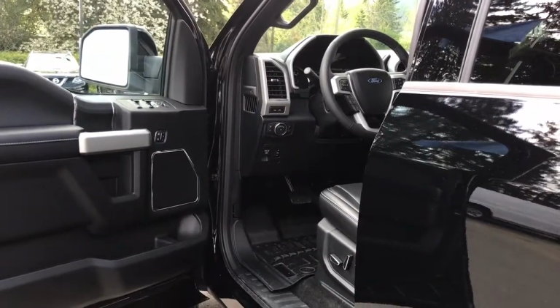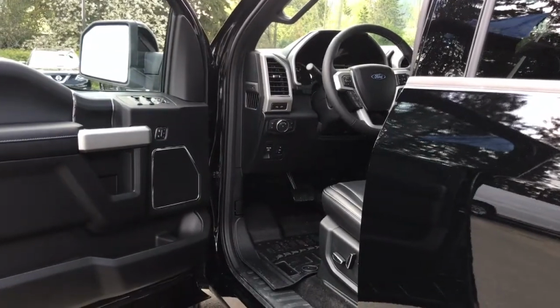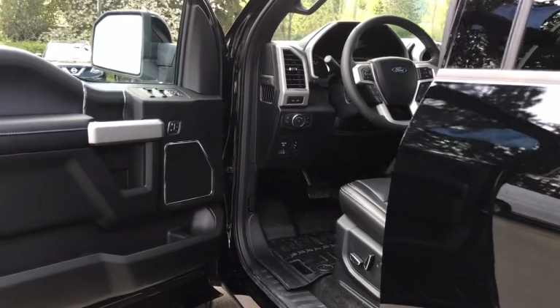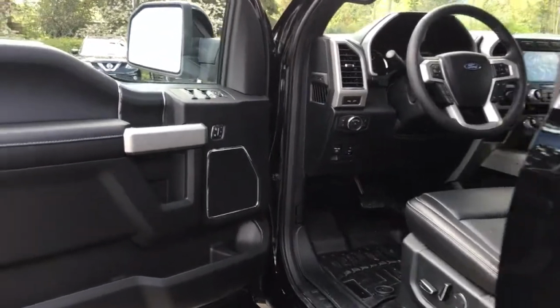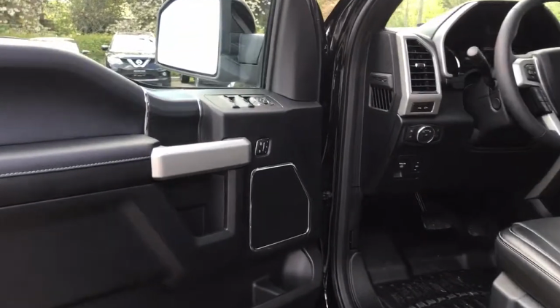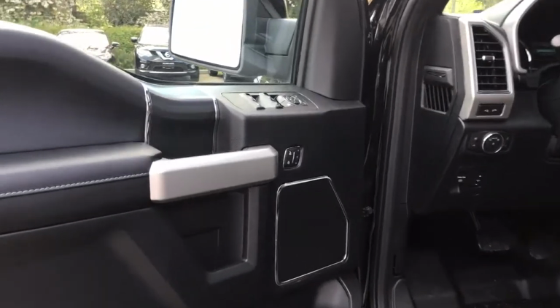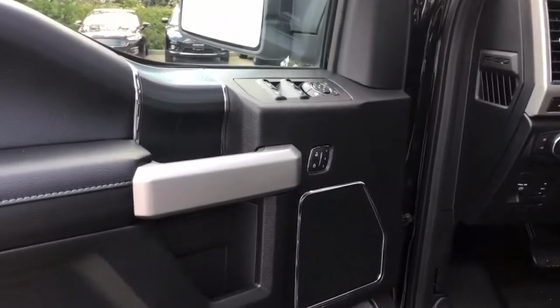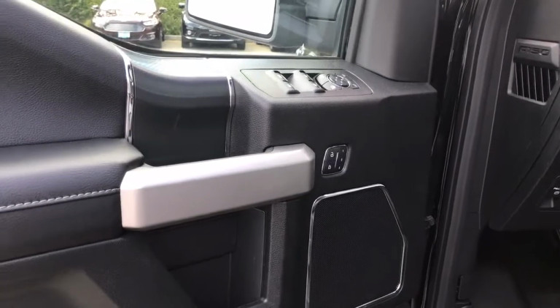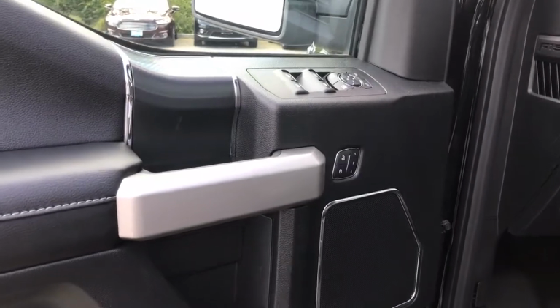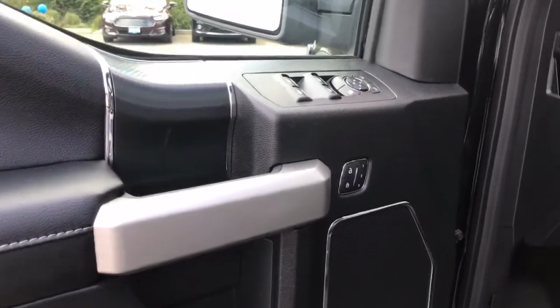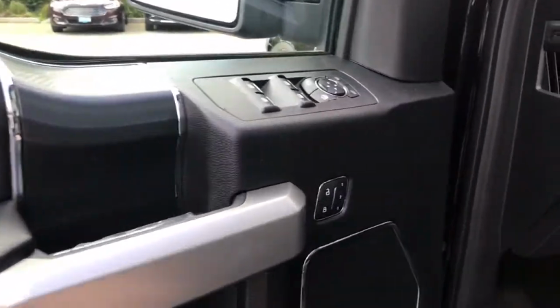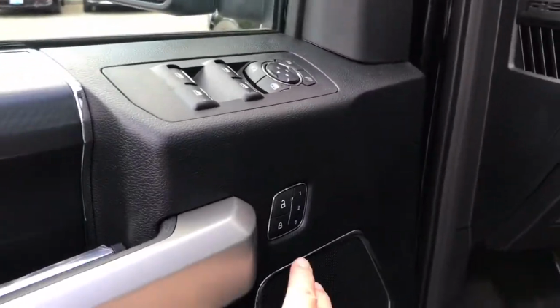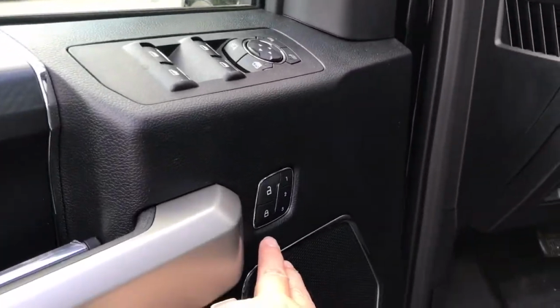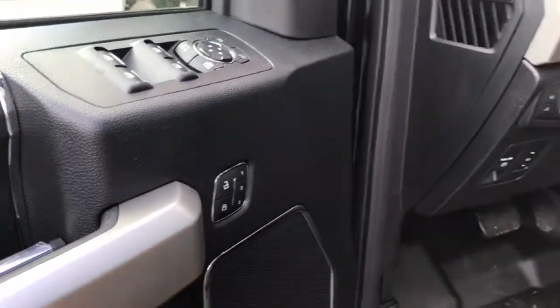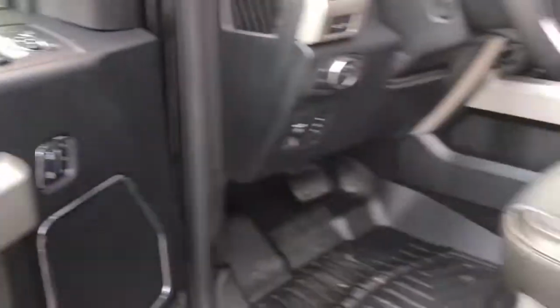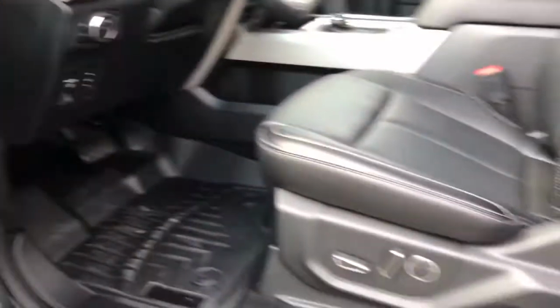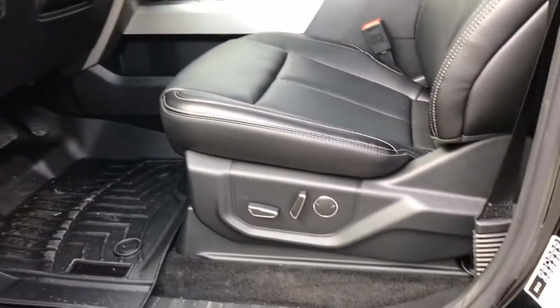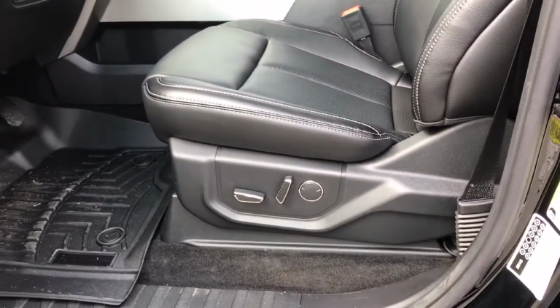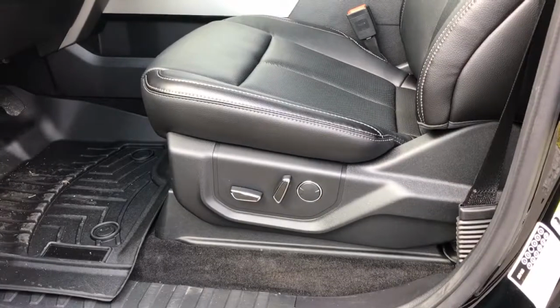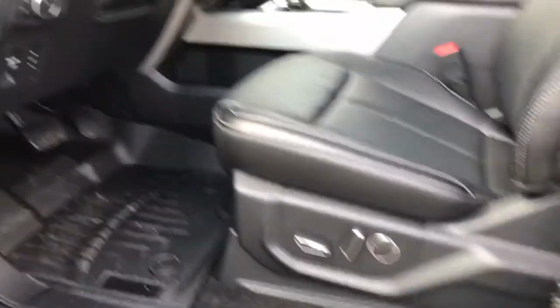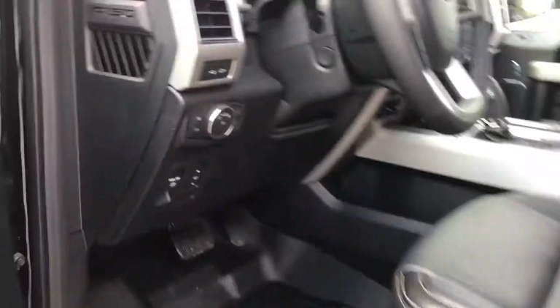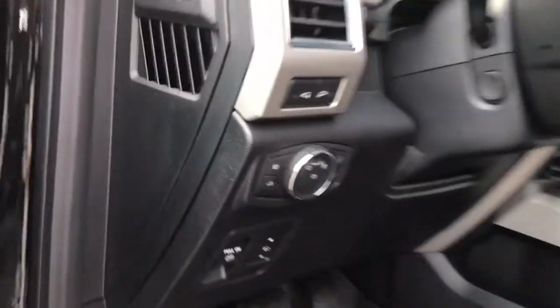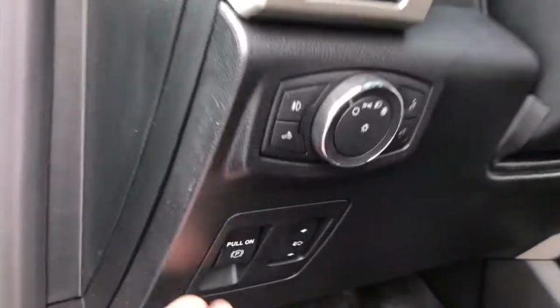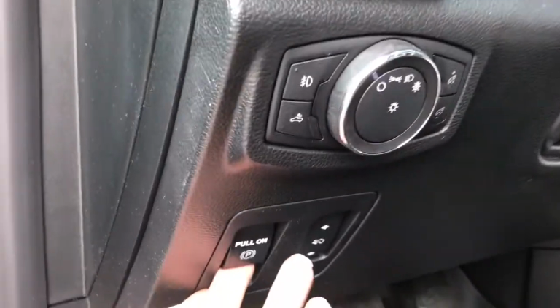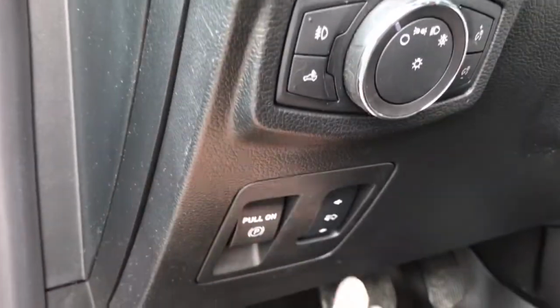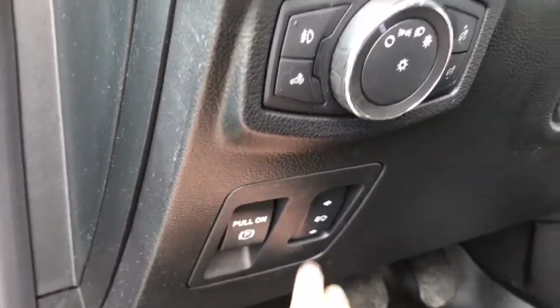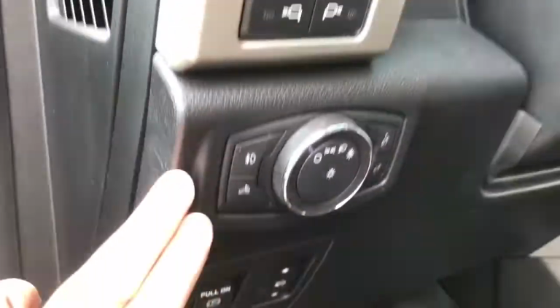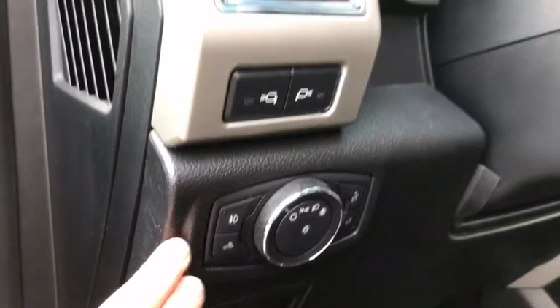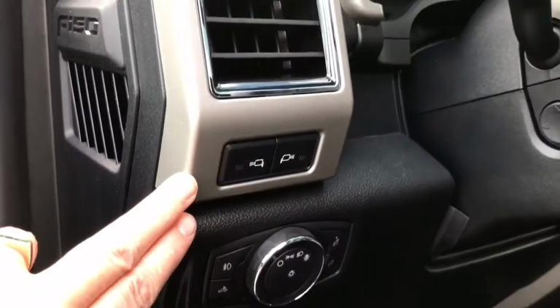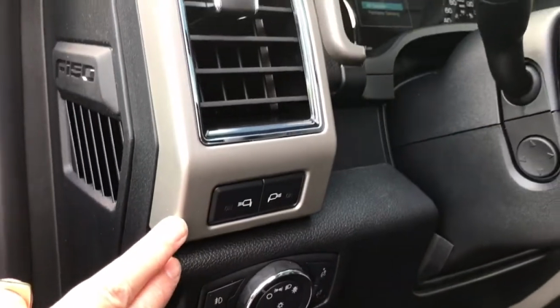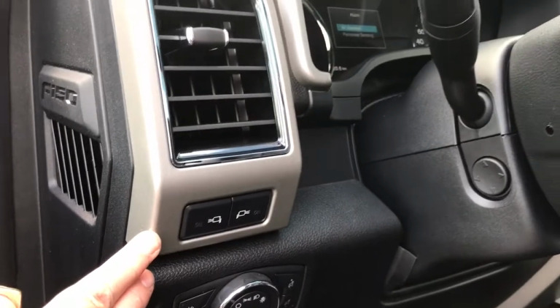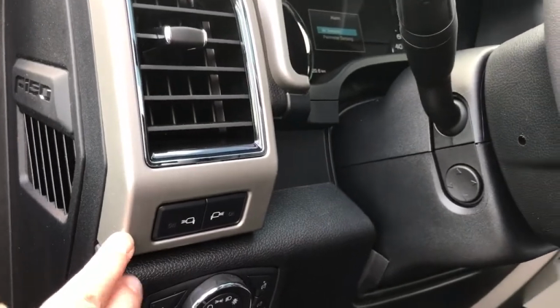Storage and speaker in the door as well as power locks, windows and mirrors. You also have power folding mirrors and memory for three drivers. The driver's seat is powered with lumbar. You have an electronic parking brake, power pedals, lighting controls, and LED side view mirror spotlights.